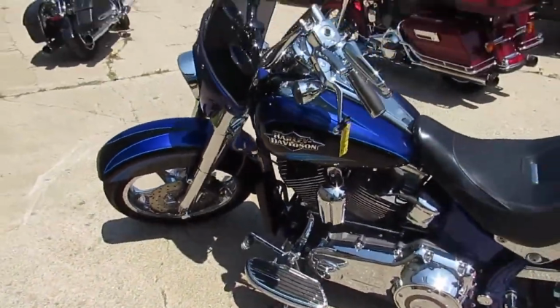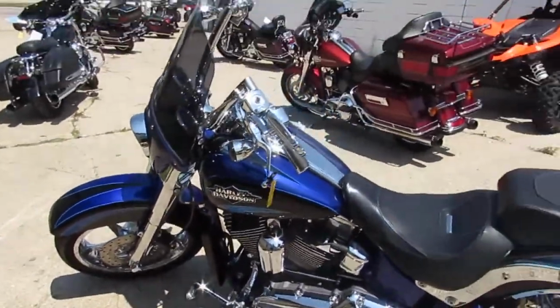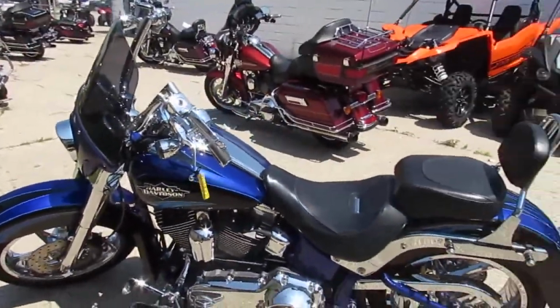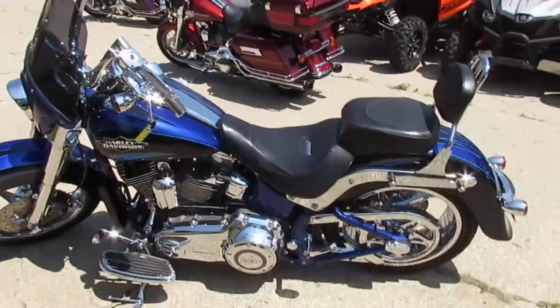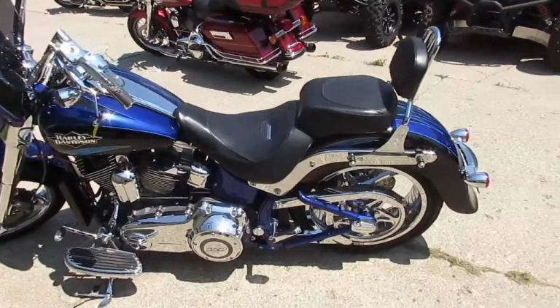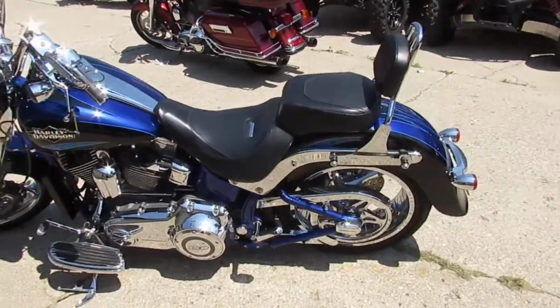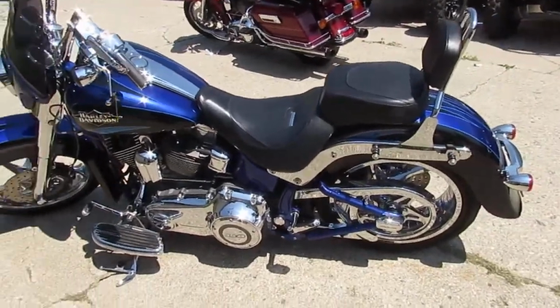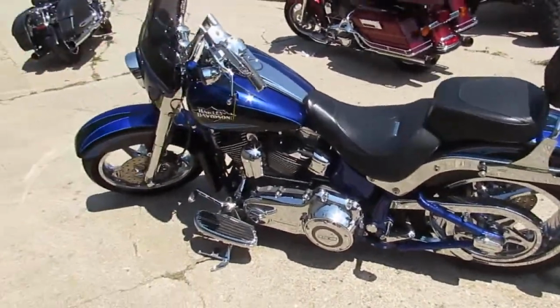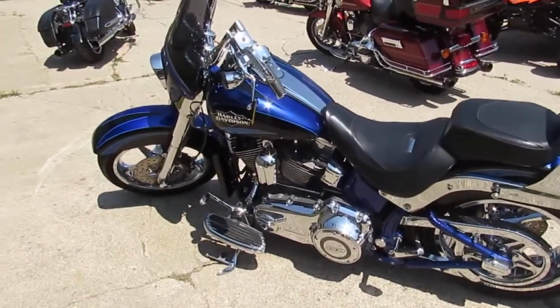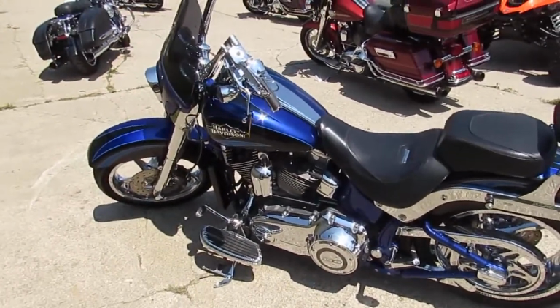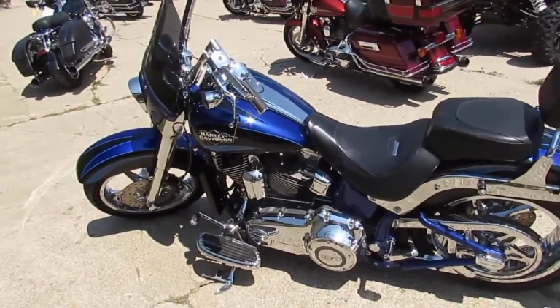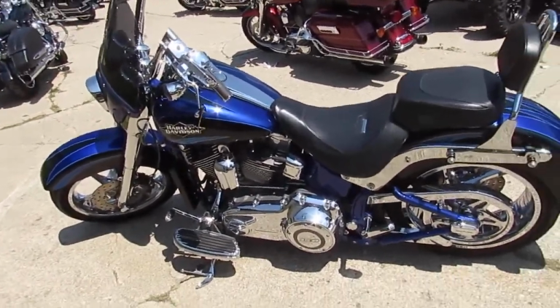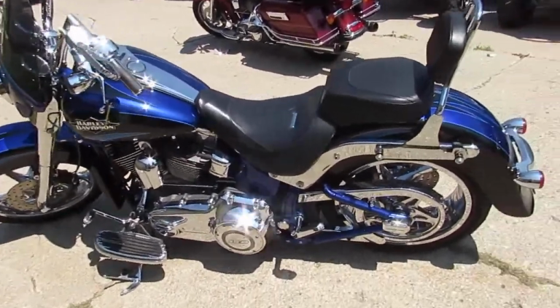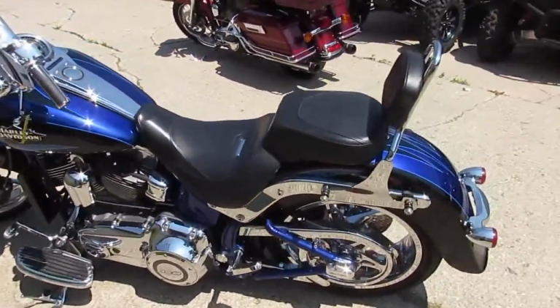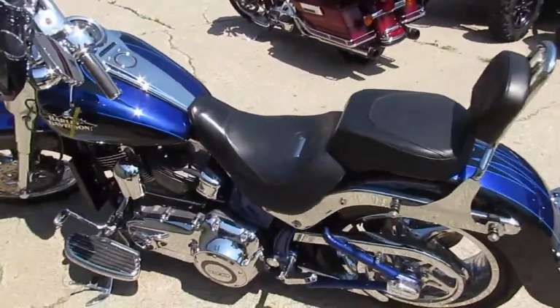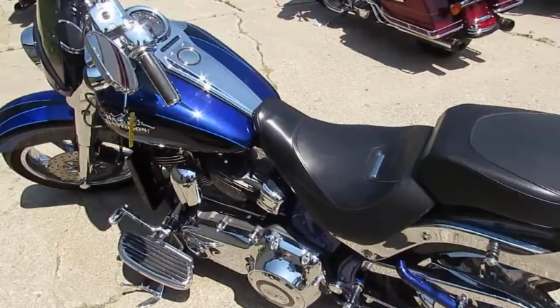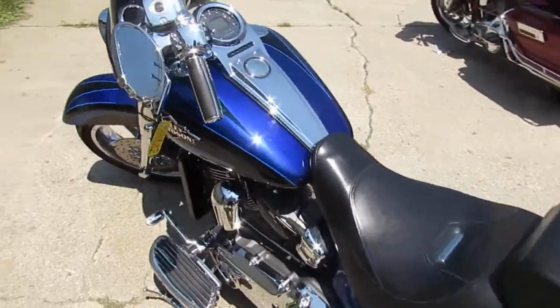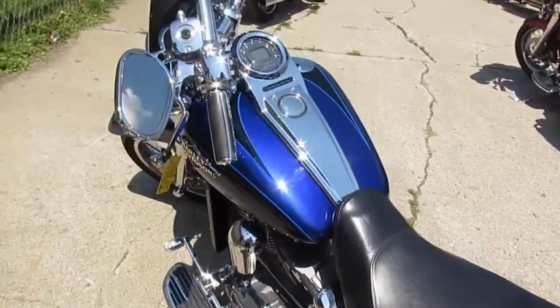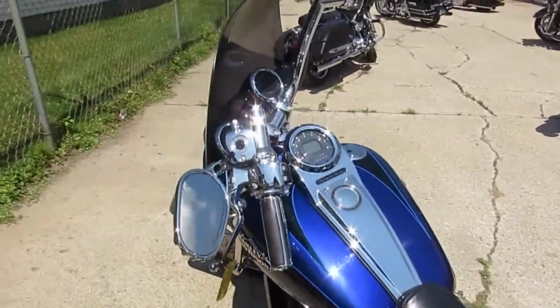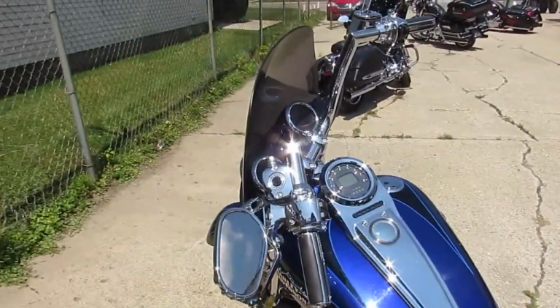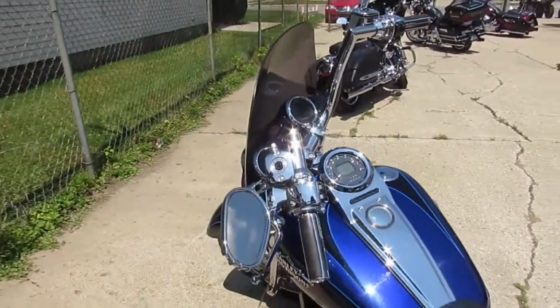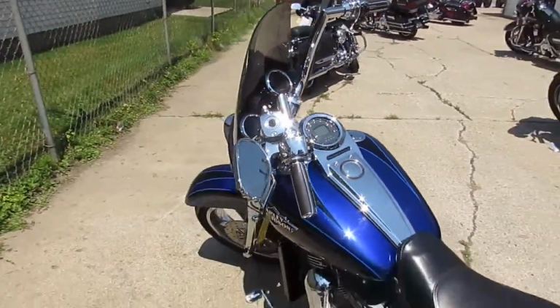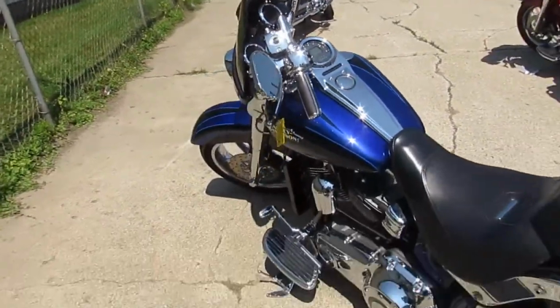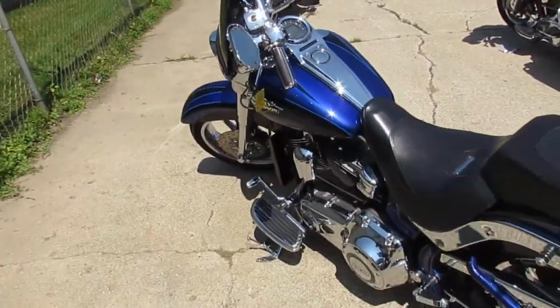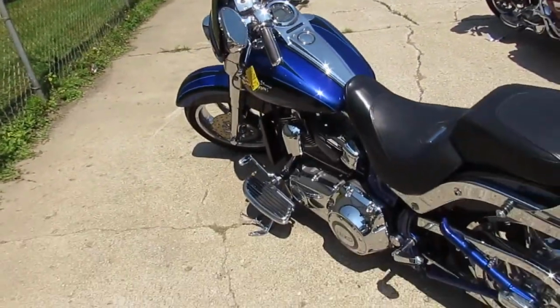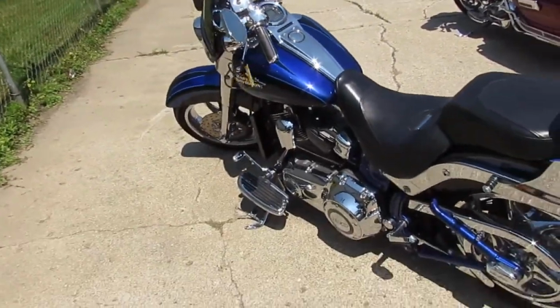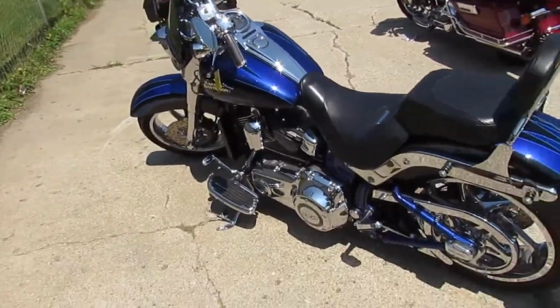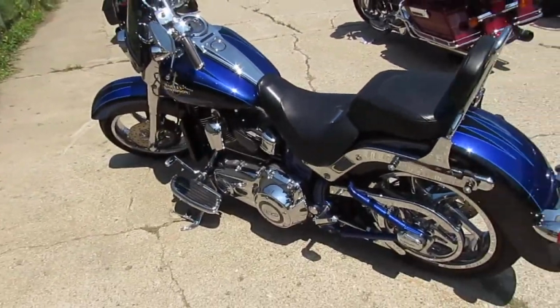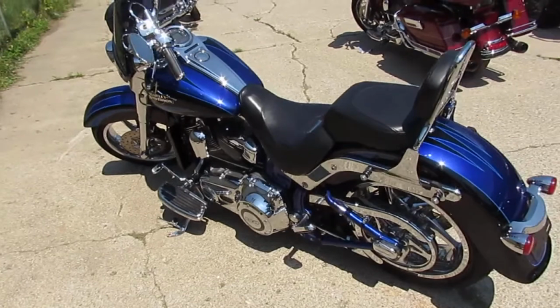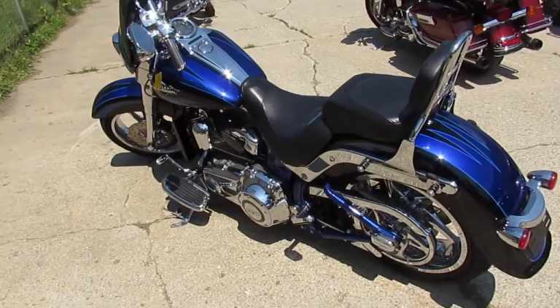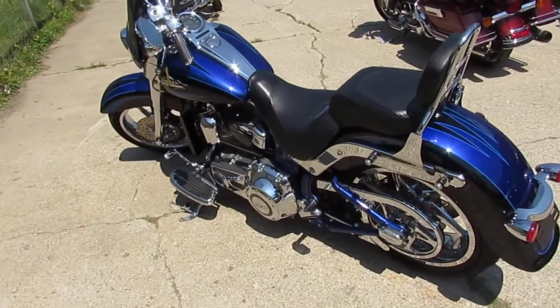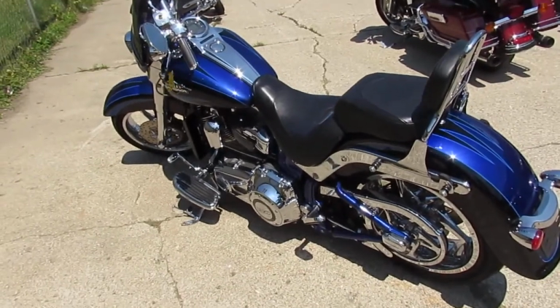It has a 110 cubic inch engine — these things run strong with that 110 in it. This thing's just like new. You guys can turn heads on this unique, hard-to-find CVO Fat Boy. We've got this thing priced well under book at fifteen thousand nine hundred dollars.